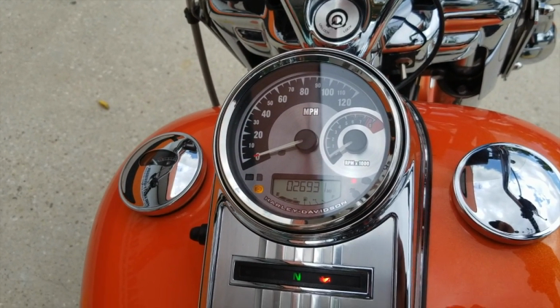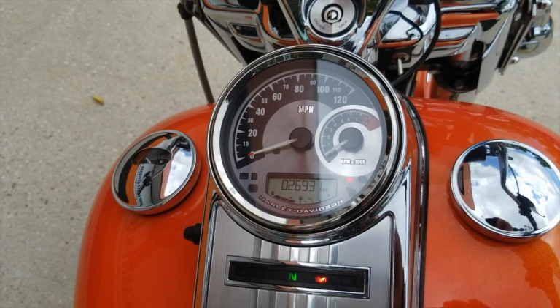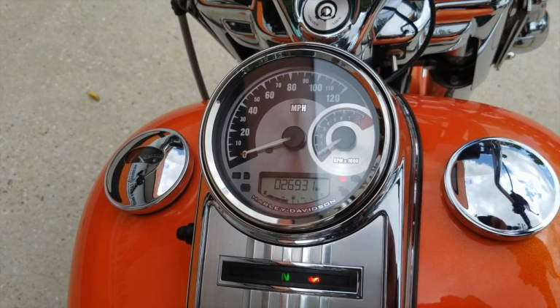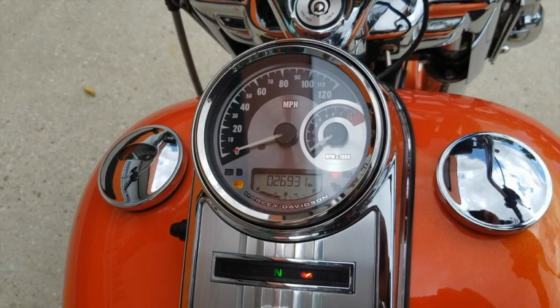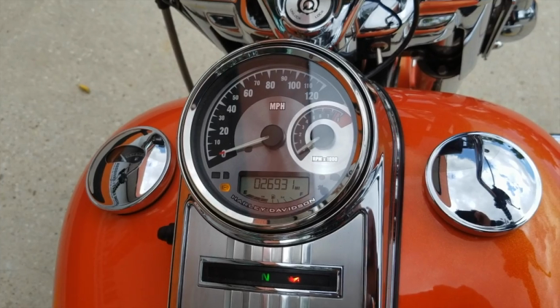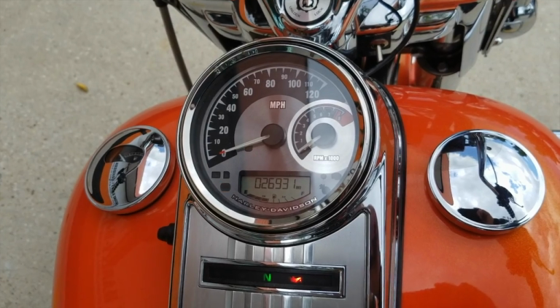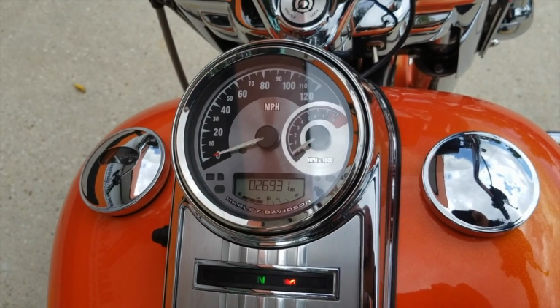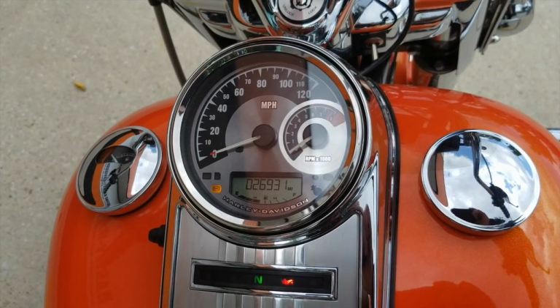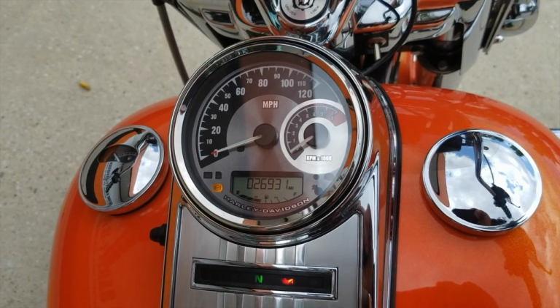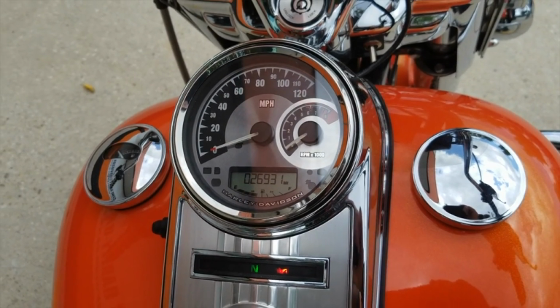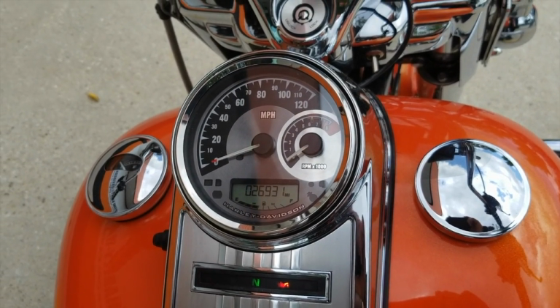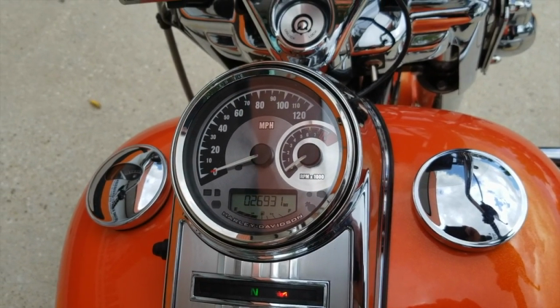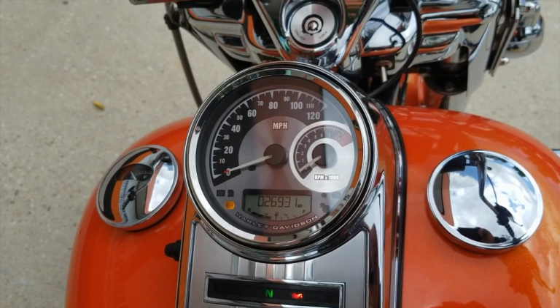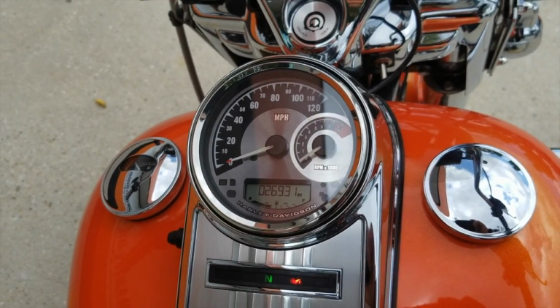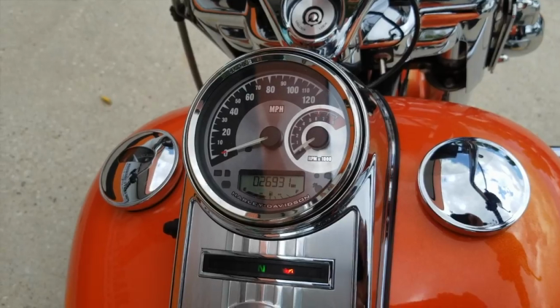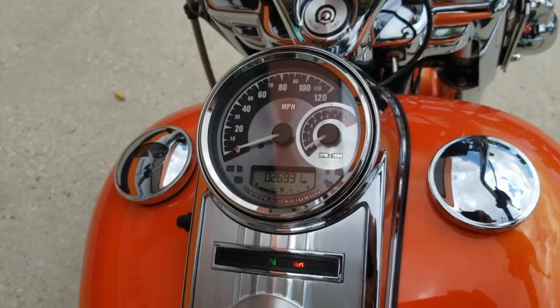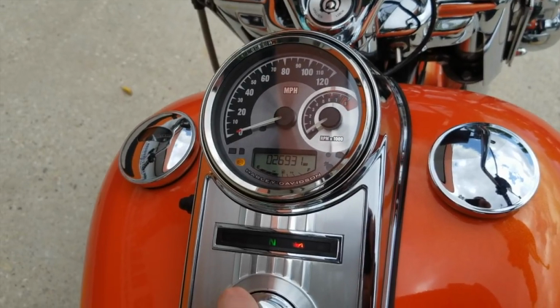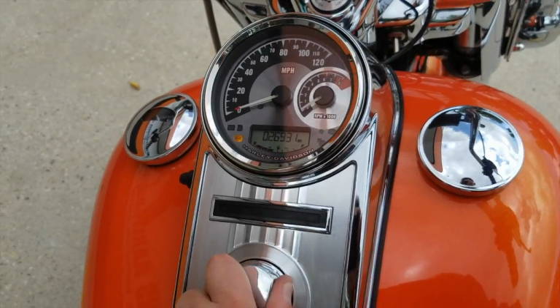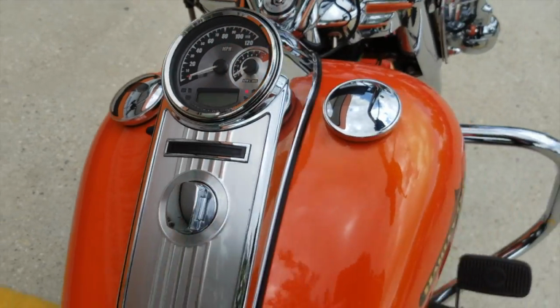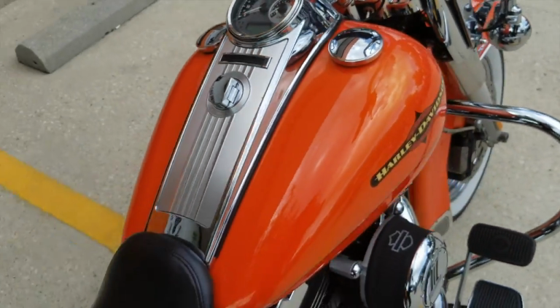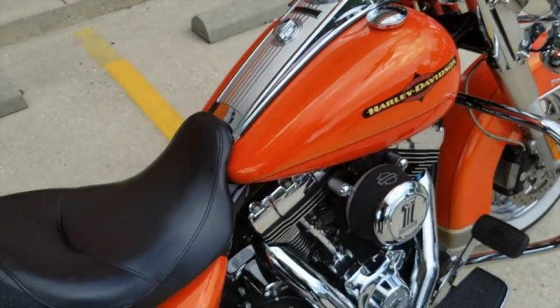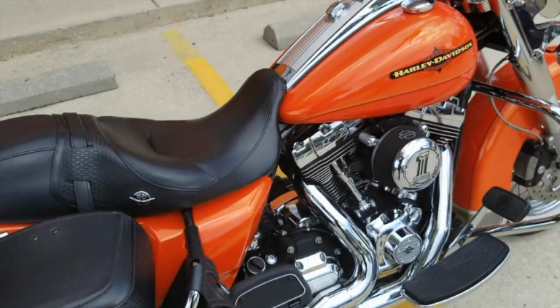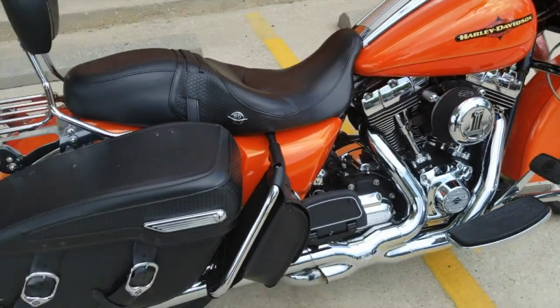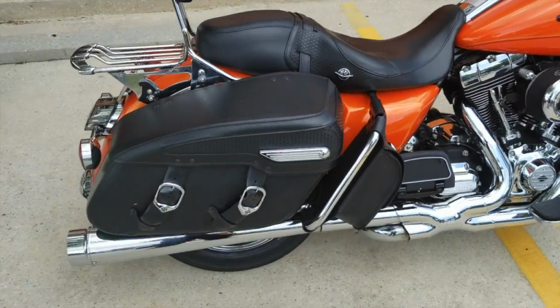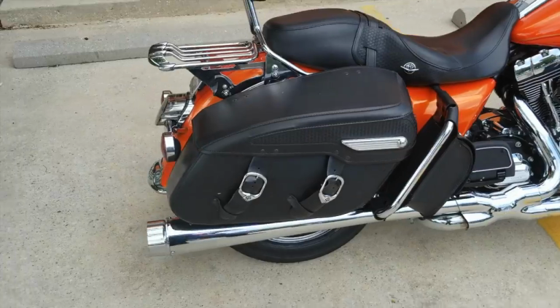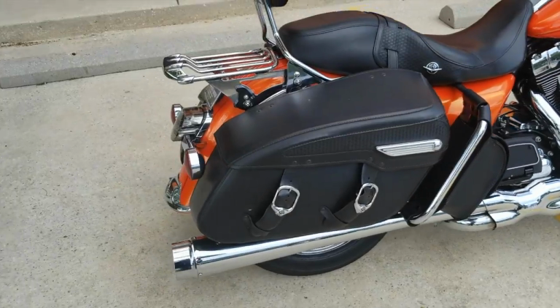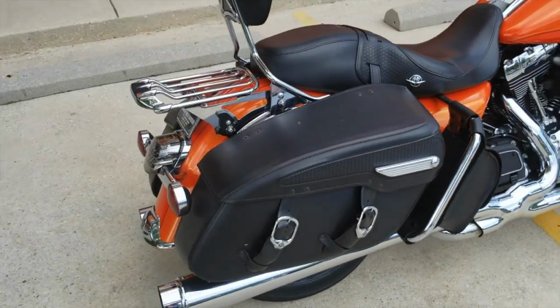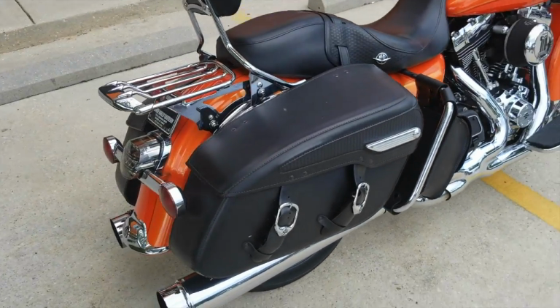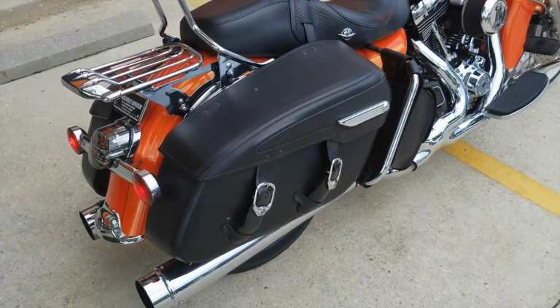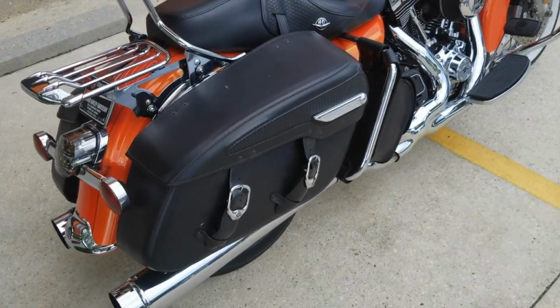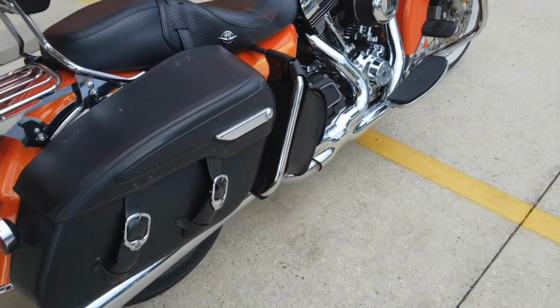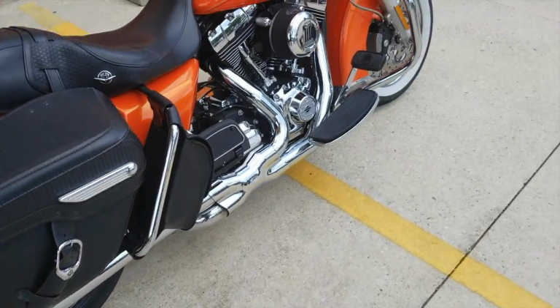When I bought this bike originally it had about 16,000 miles, so I put roughly 10 to 11,000 on it and have been to about eight different states. It is a cruiser. That being said, you've got the leather-wrapped bags.